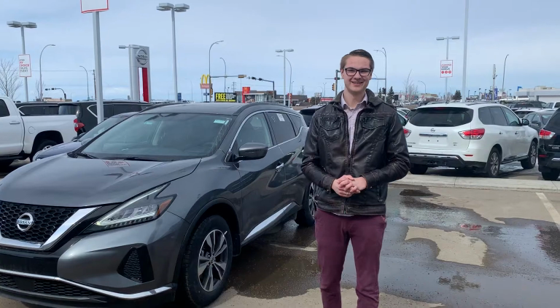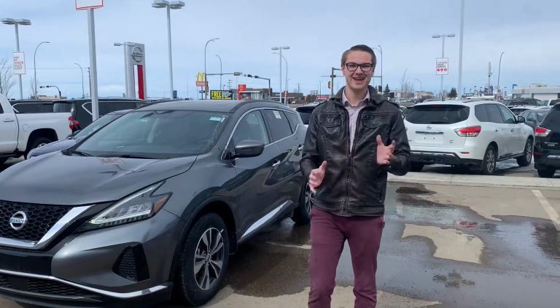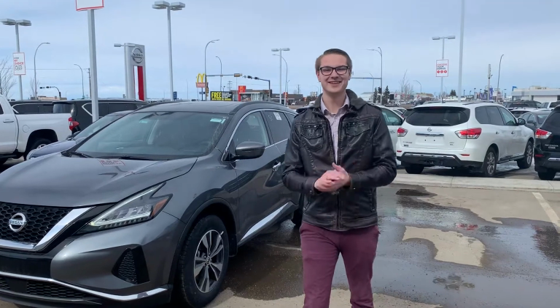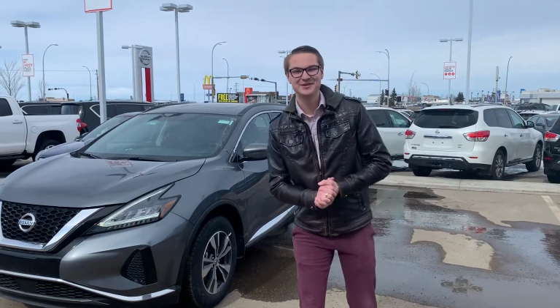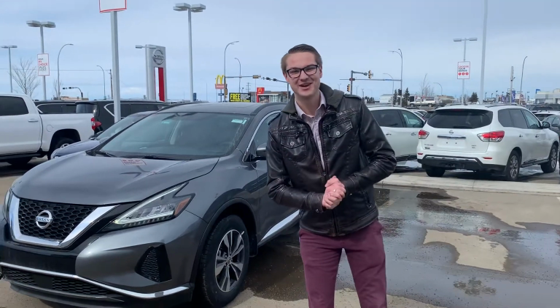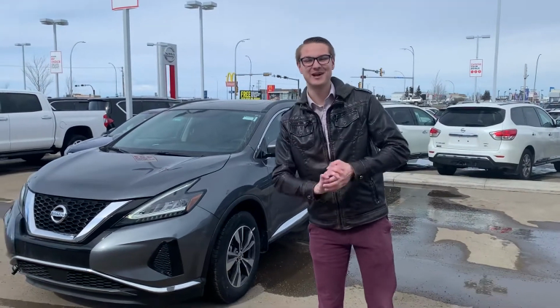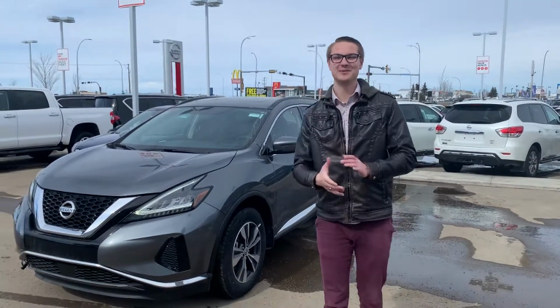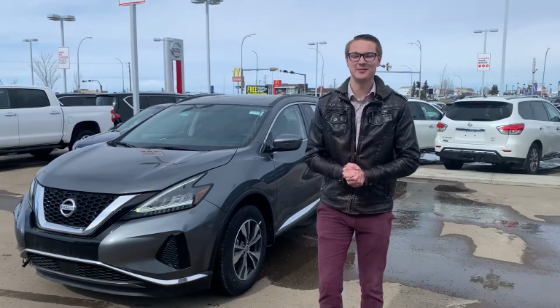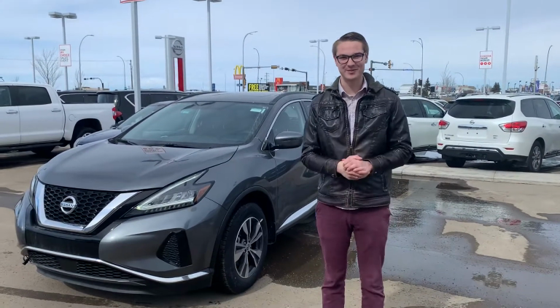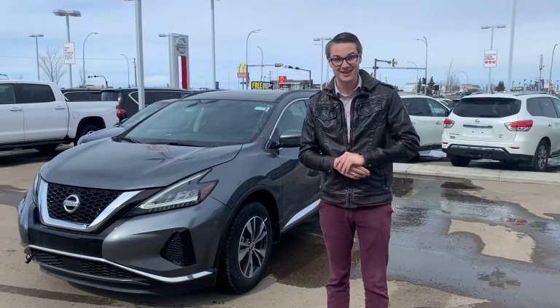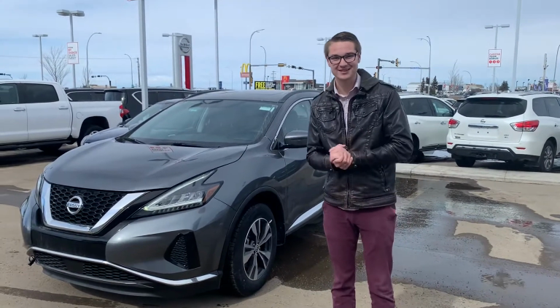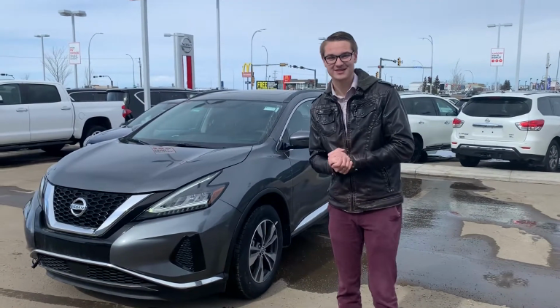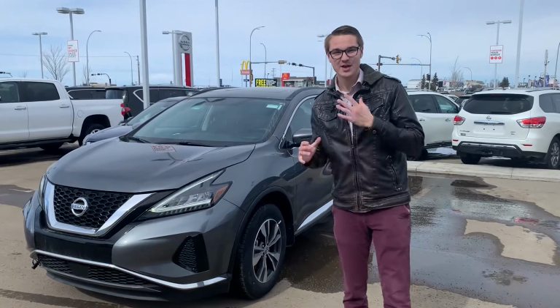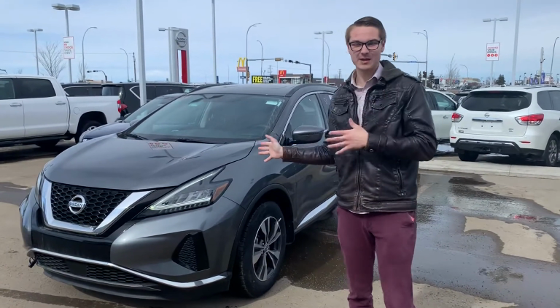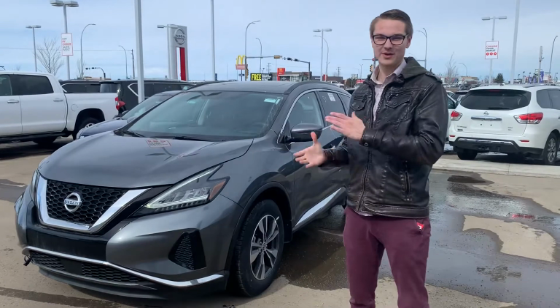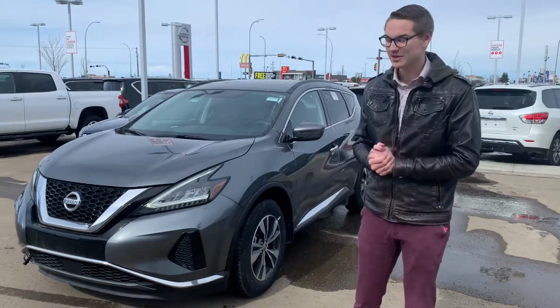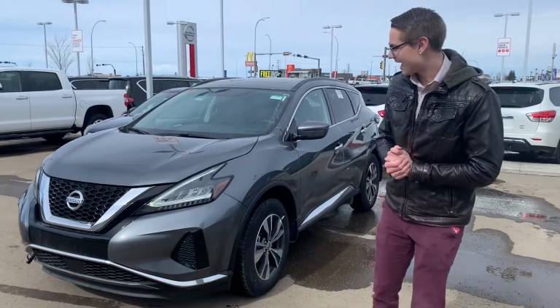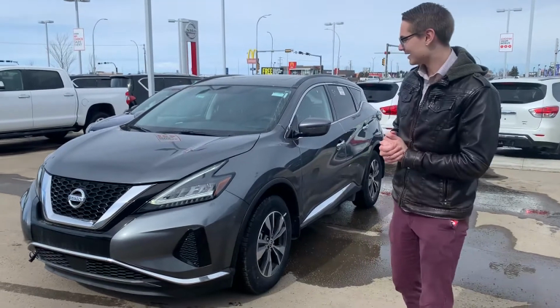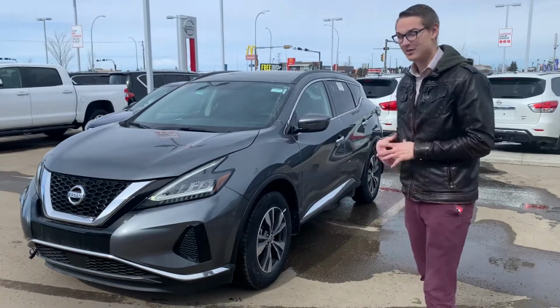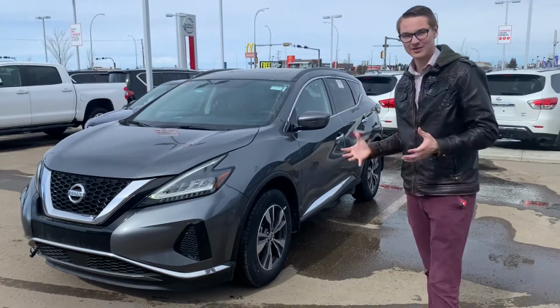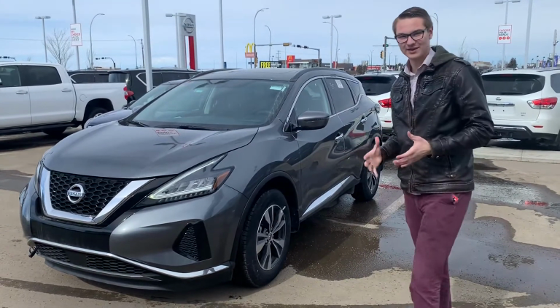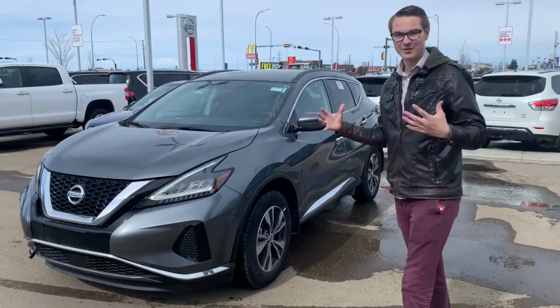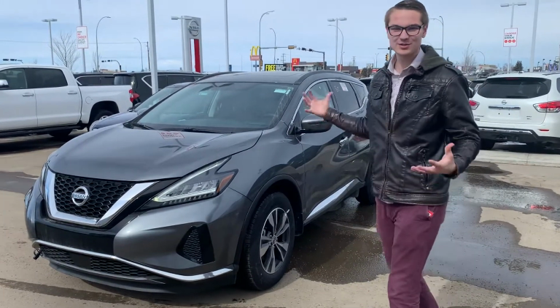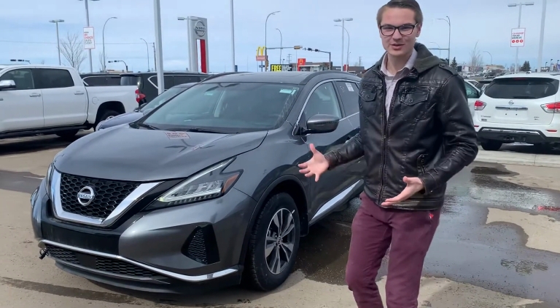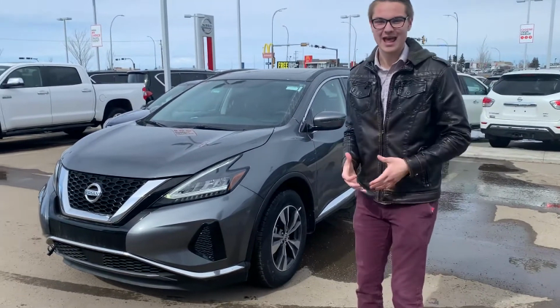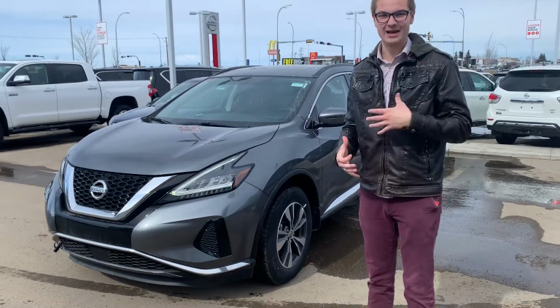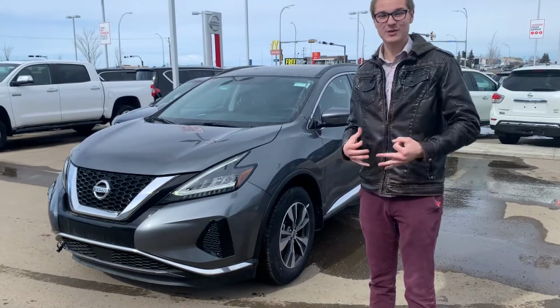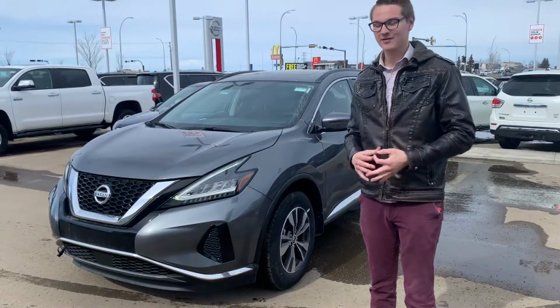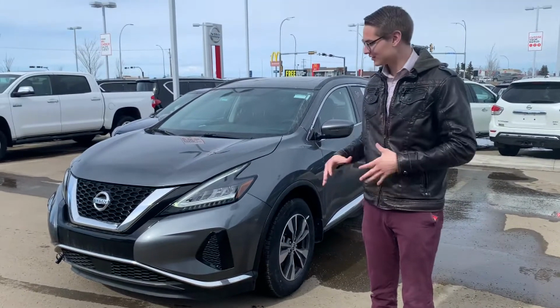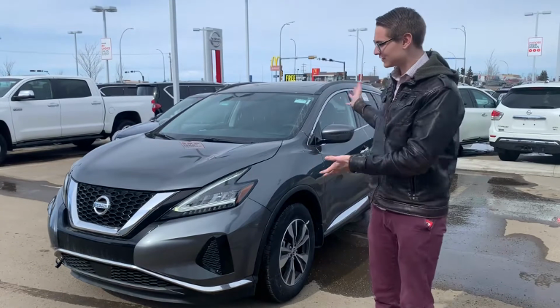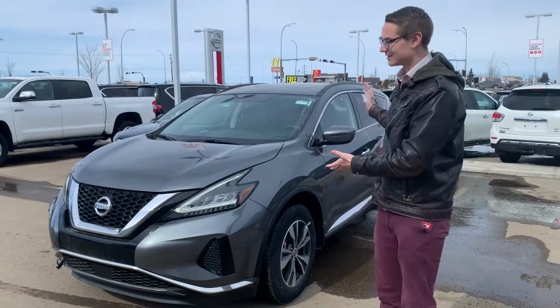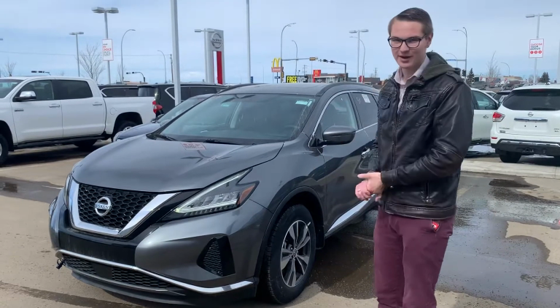Hey there, good afternoon Sherry. My name is Colby Hamer. I'm one of the pre-owned sales consultants here who will be helping you out getting into a brand new vehicle. I wanted to show you a look at three of our vehicles. Firstly, the Murano.